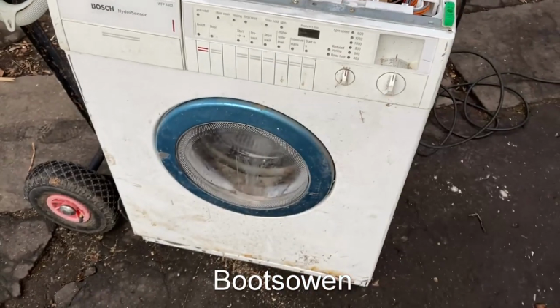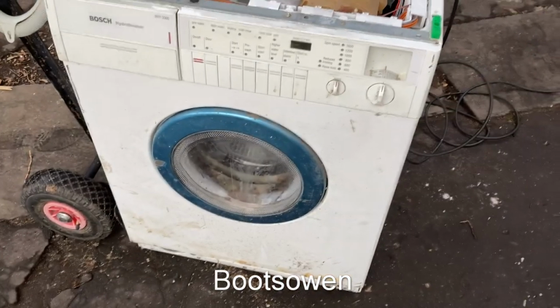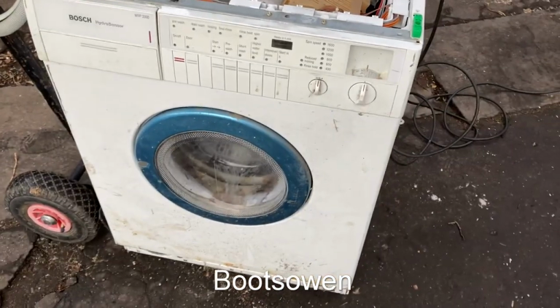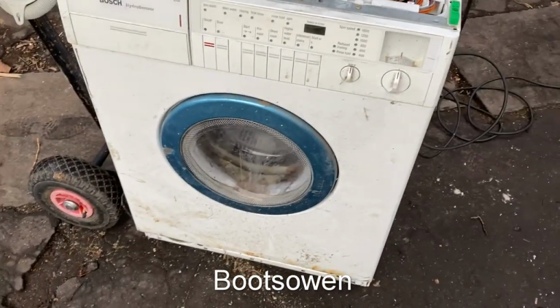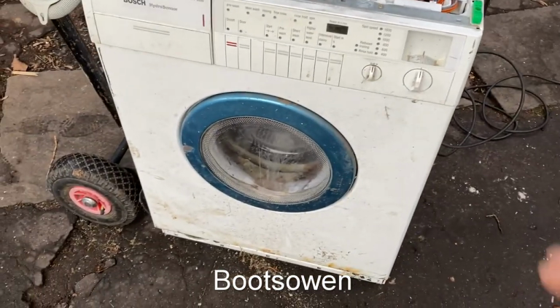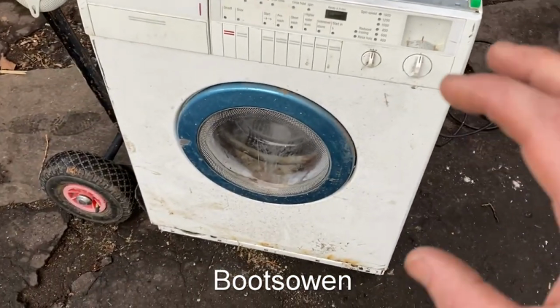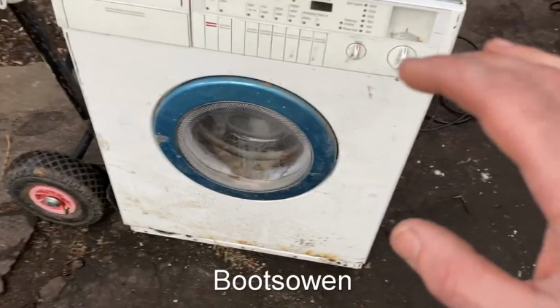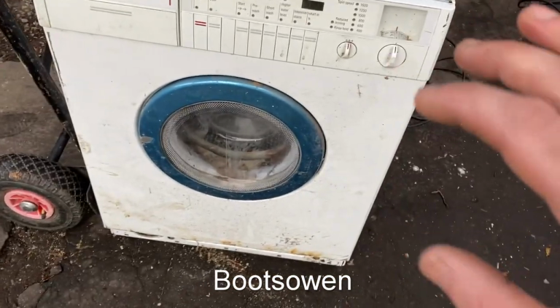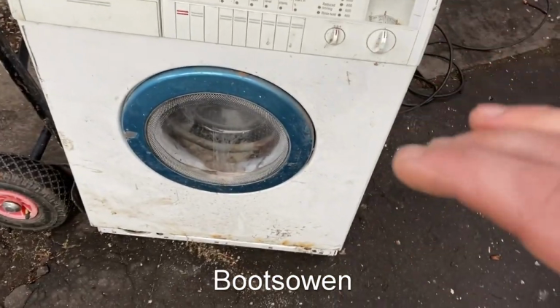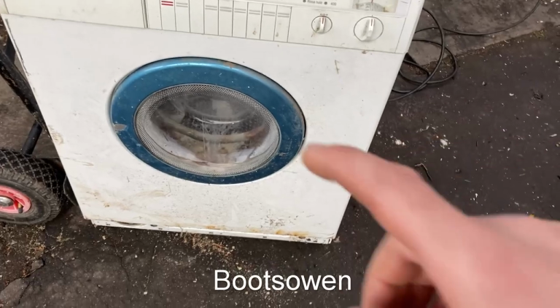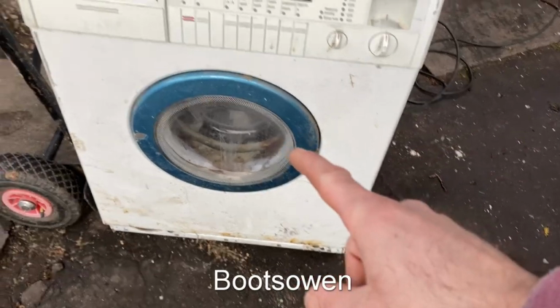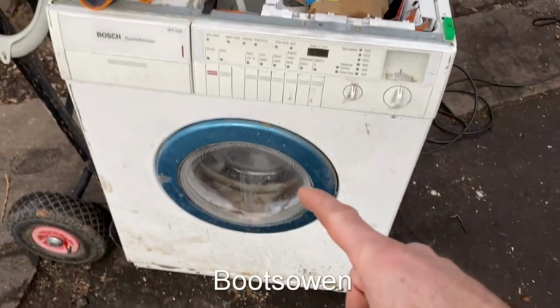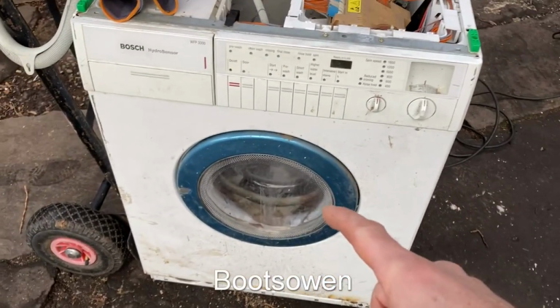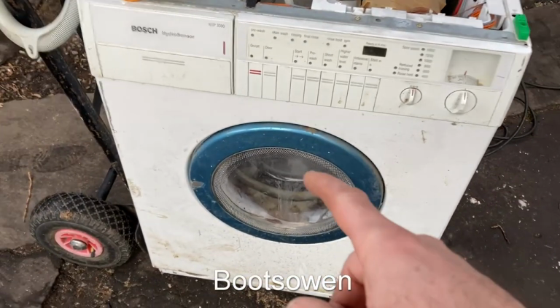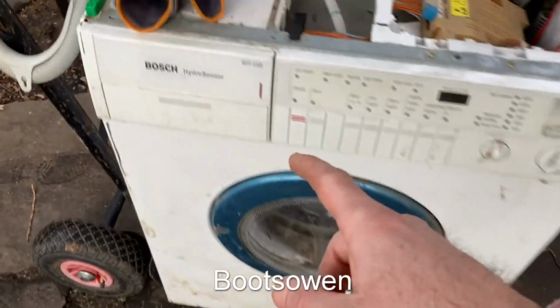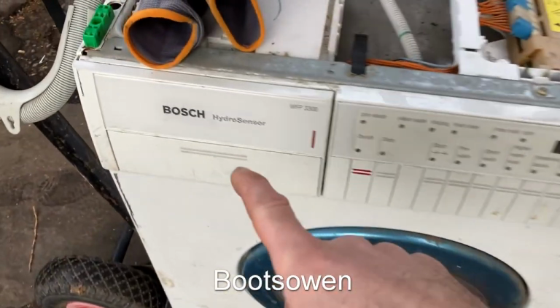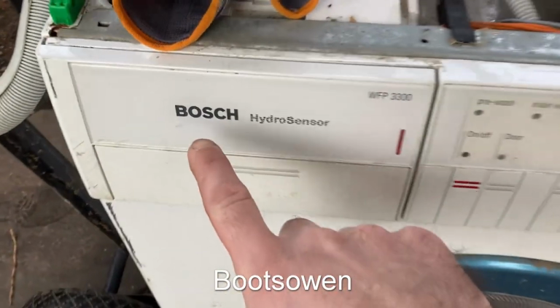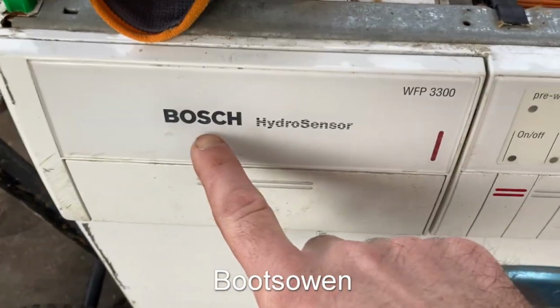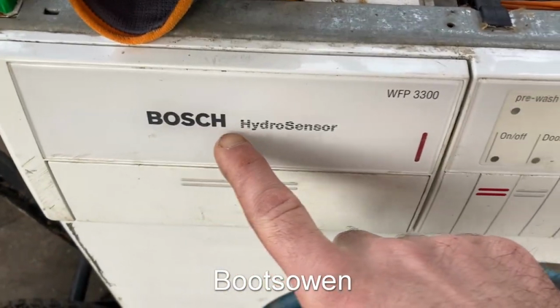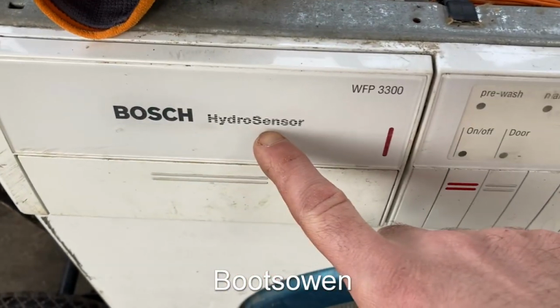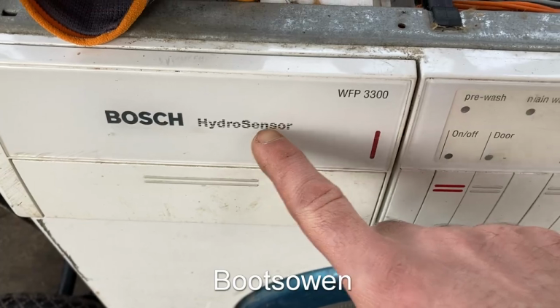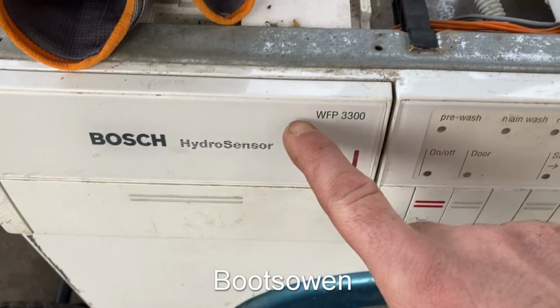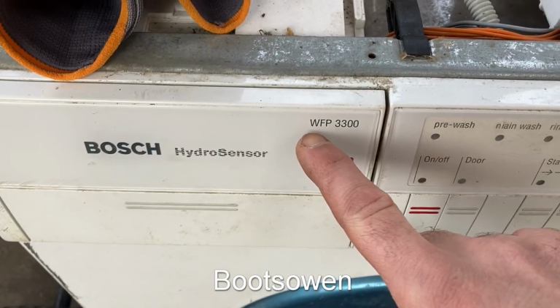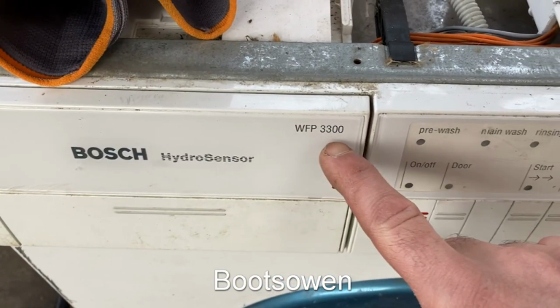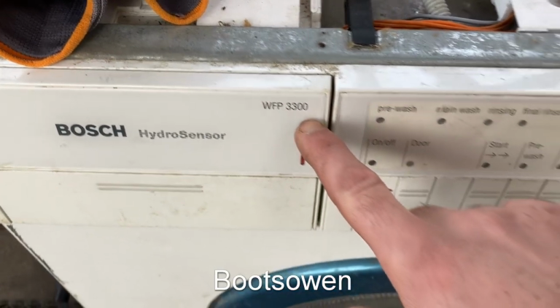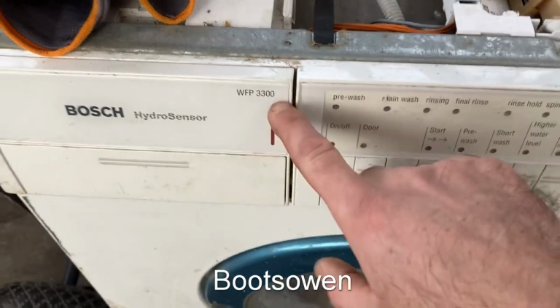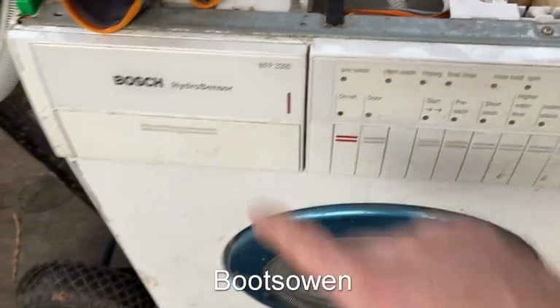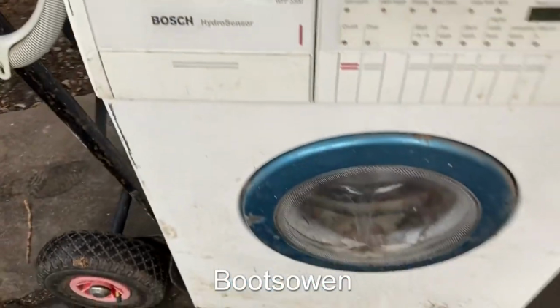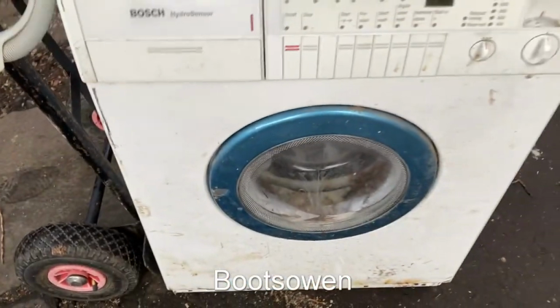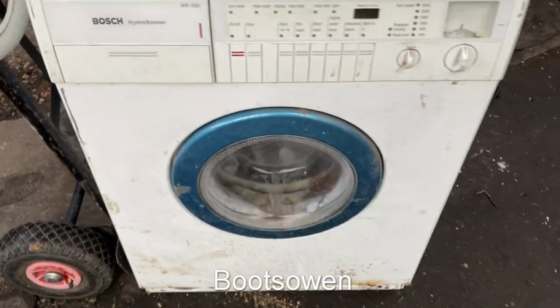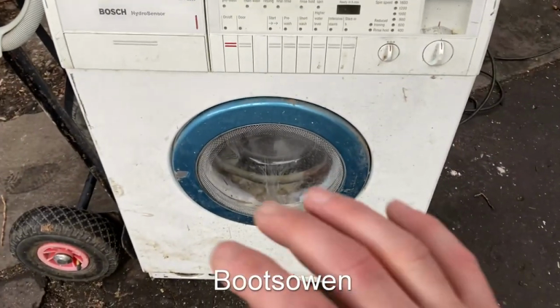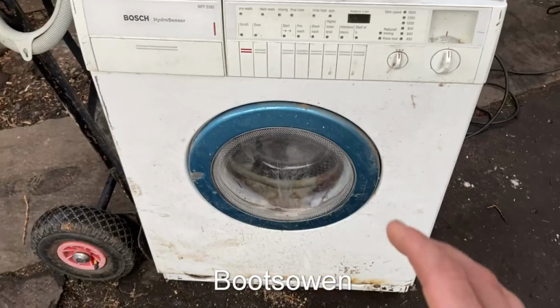Hey there, Boots Owen here. I'm quite excited about this thing. It's a Bosch Hydro Sensor WFP 3300. Not one I've ever seen before.